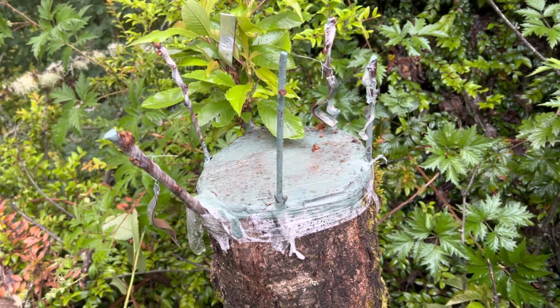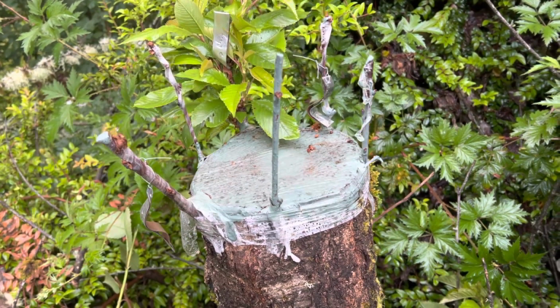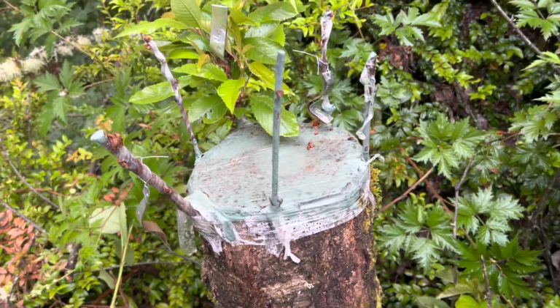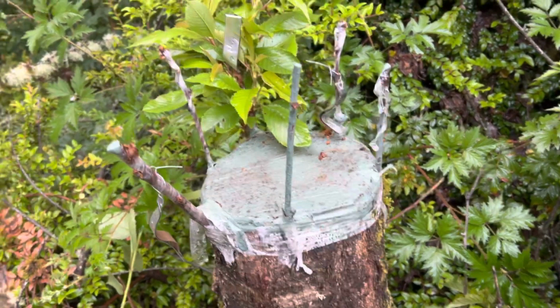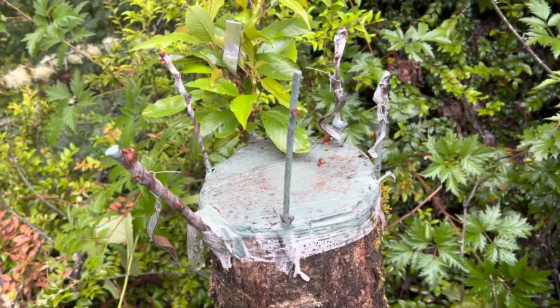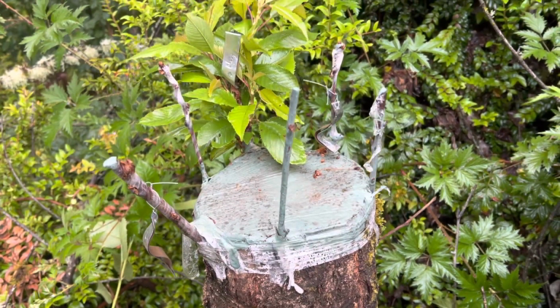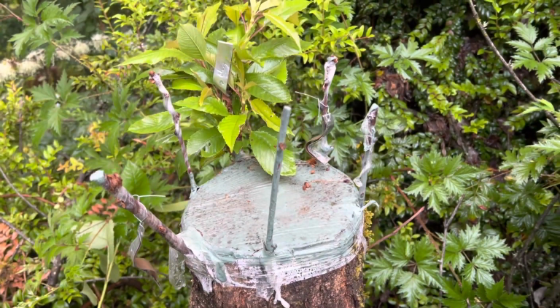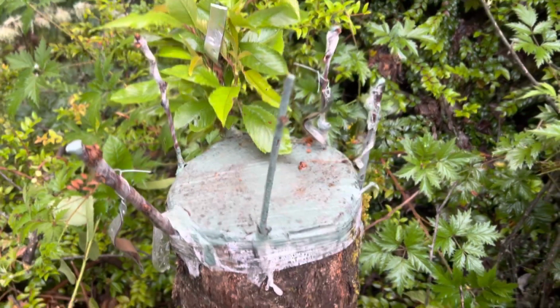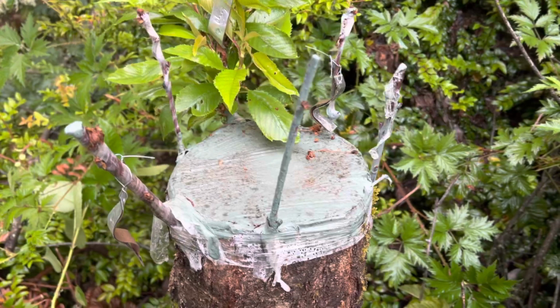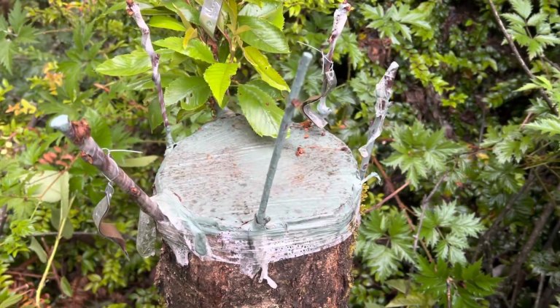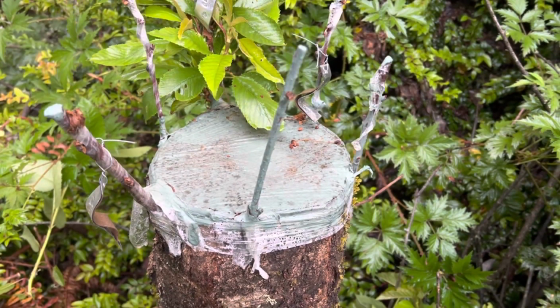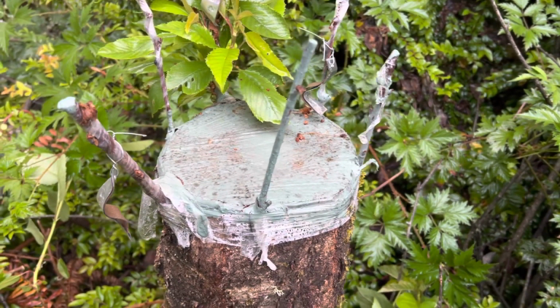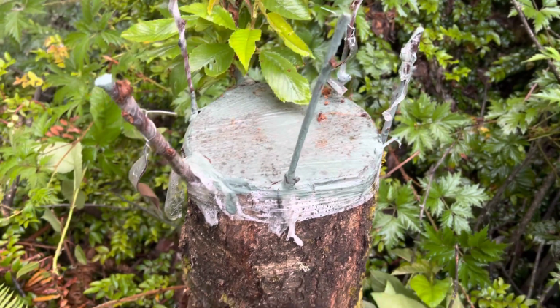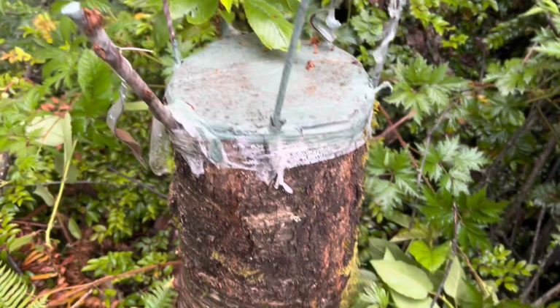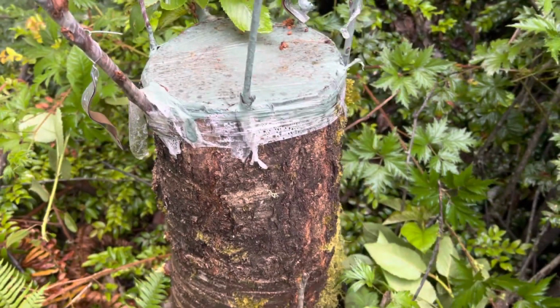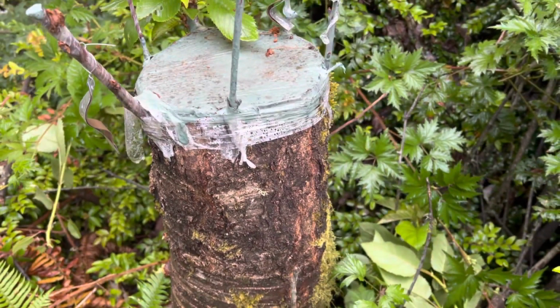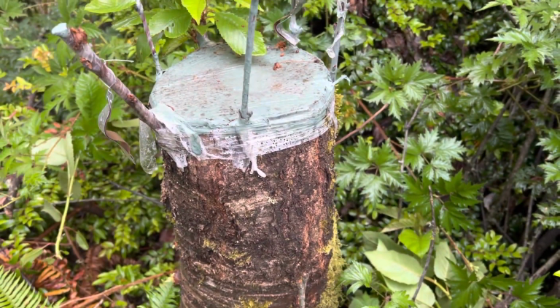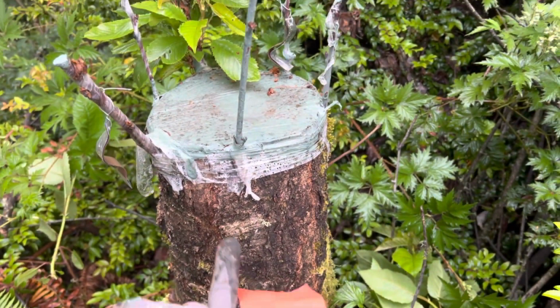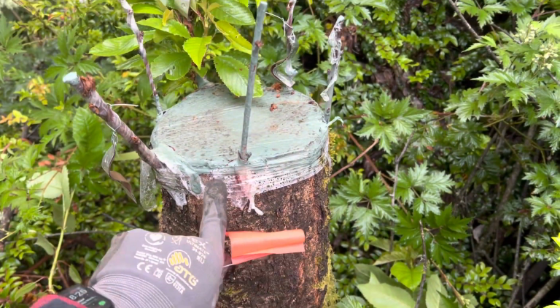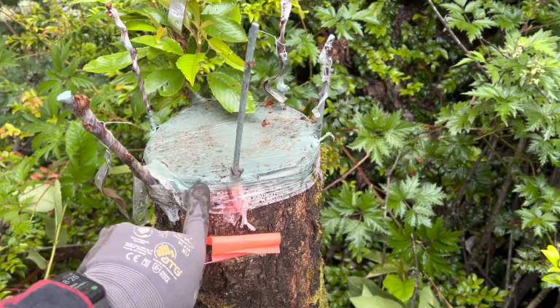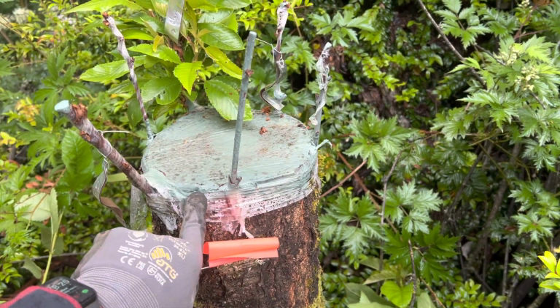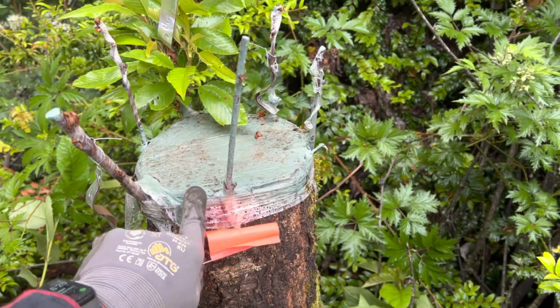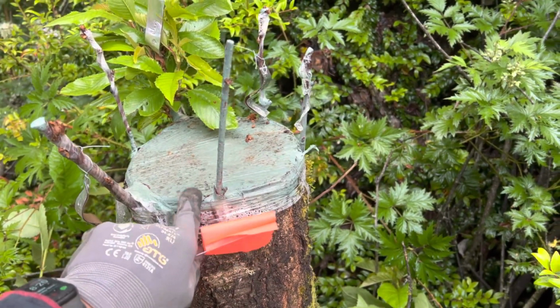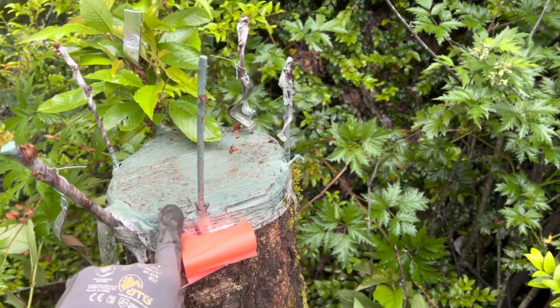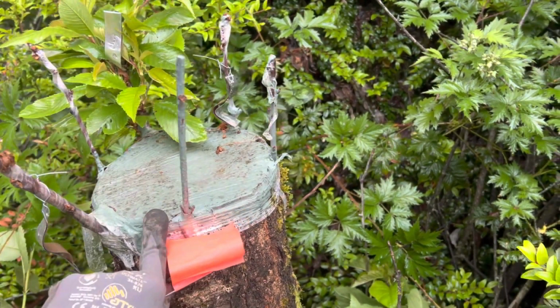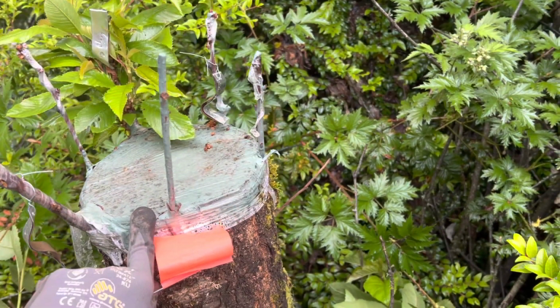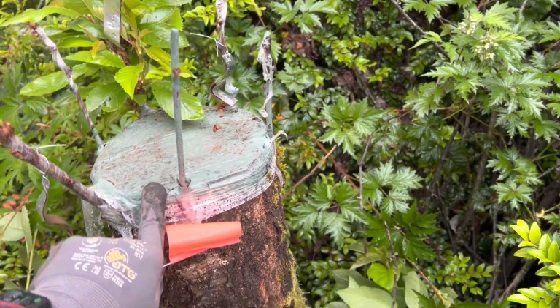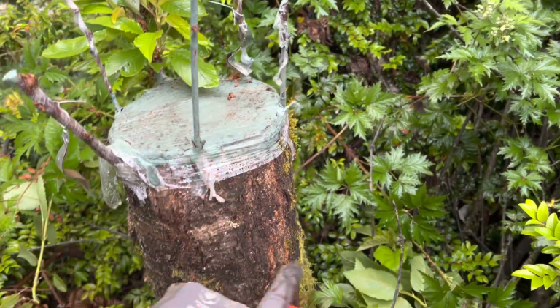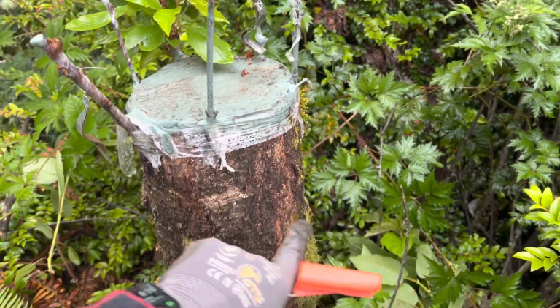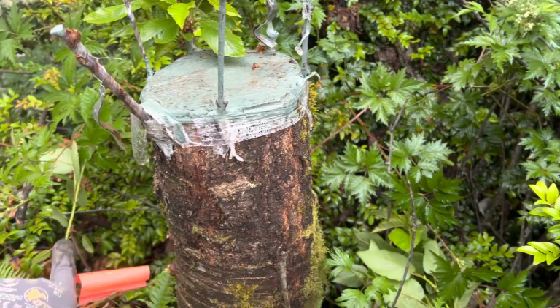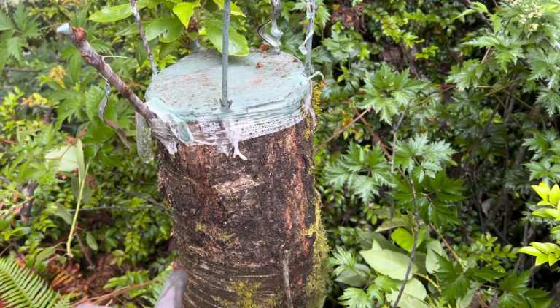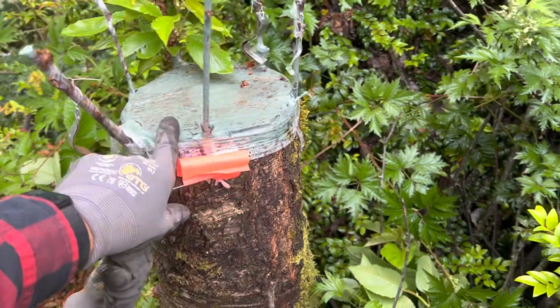Hi, this is Gene Coons with Vashon Island Tree Houses and Farm on Vashon Island, Washington. Quick update on the grafting in of Bing and Rainier cherry trees onto a wild cherry stump.